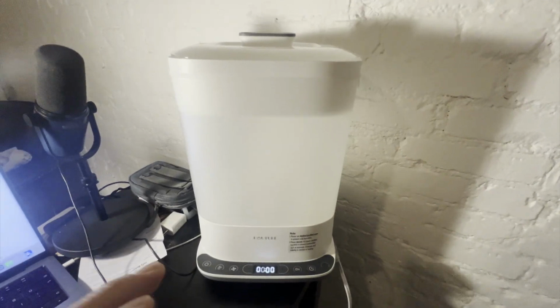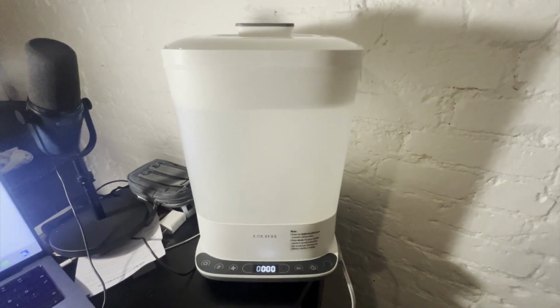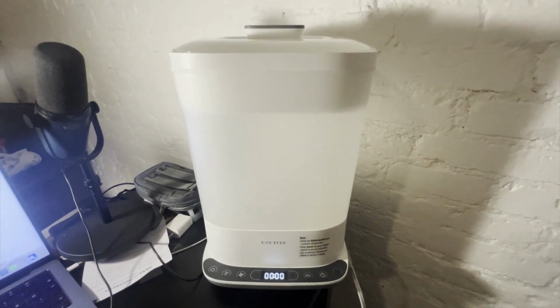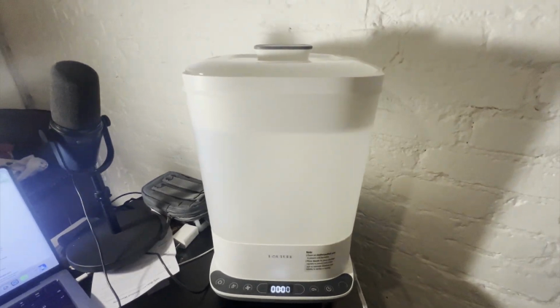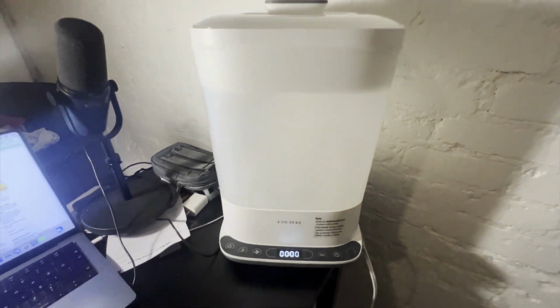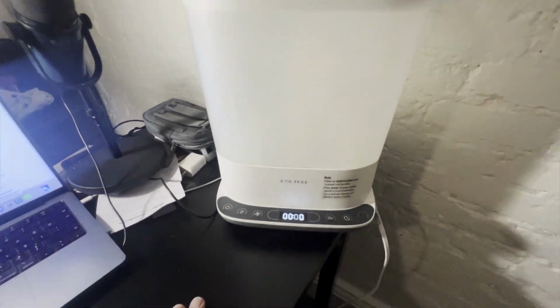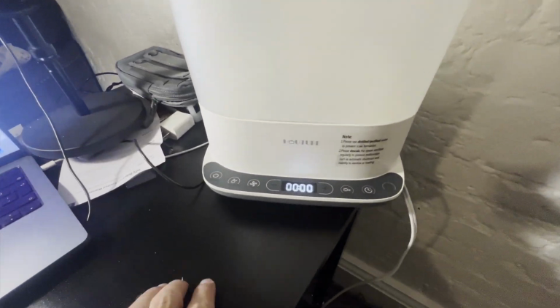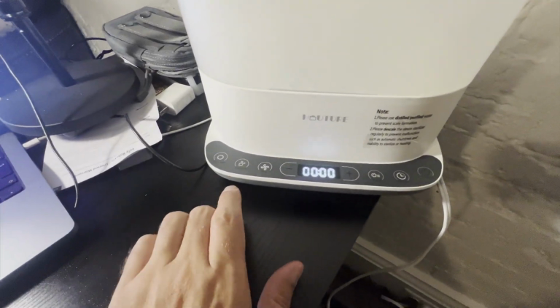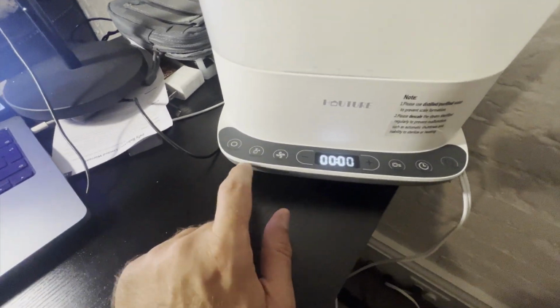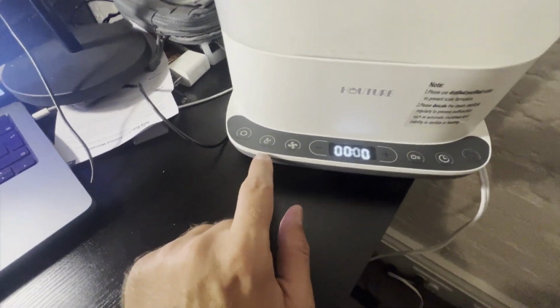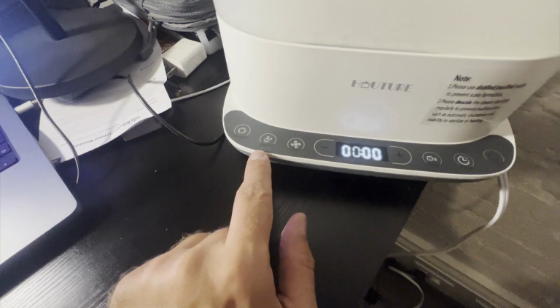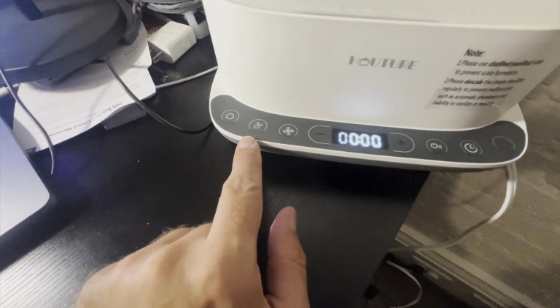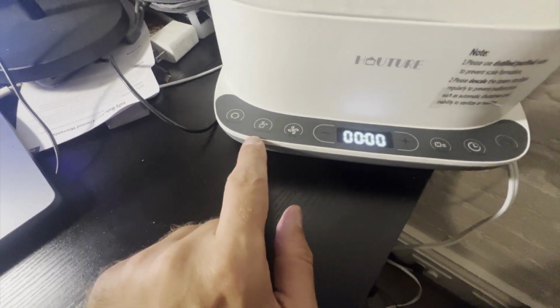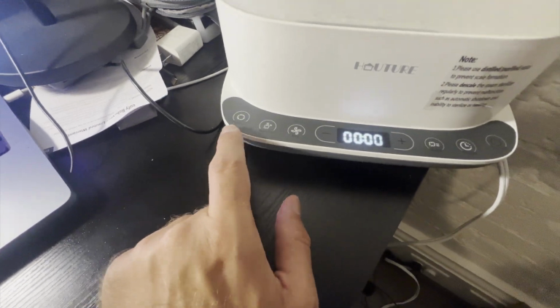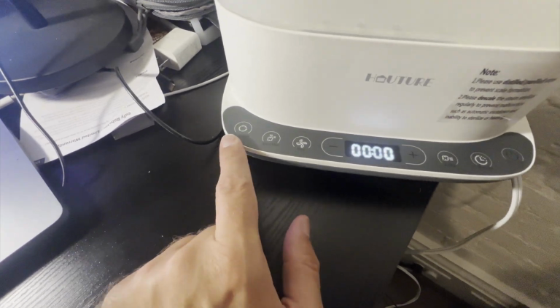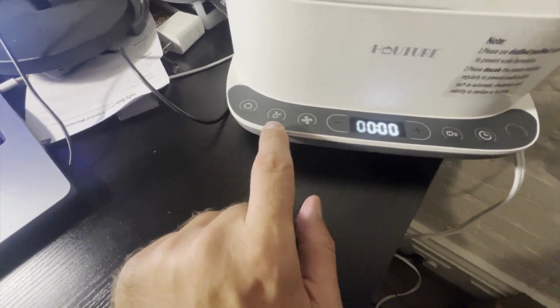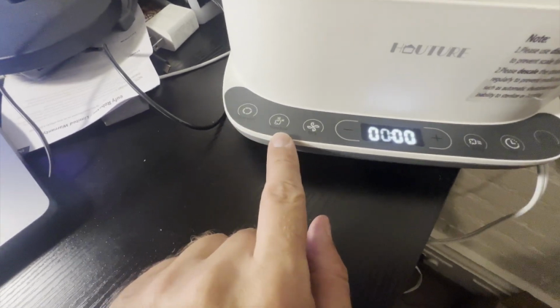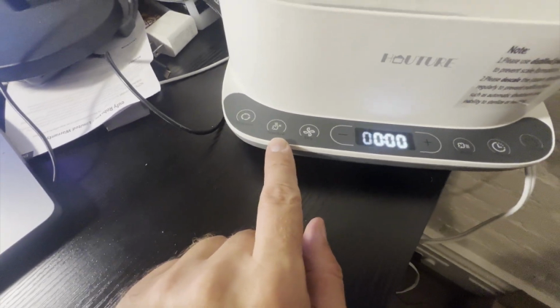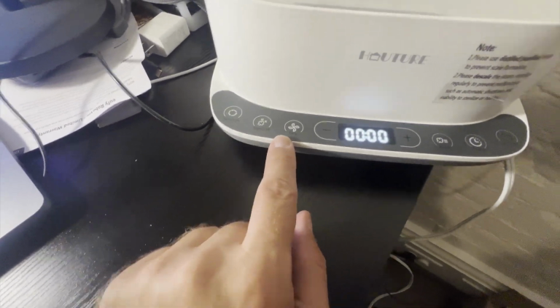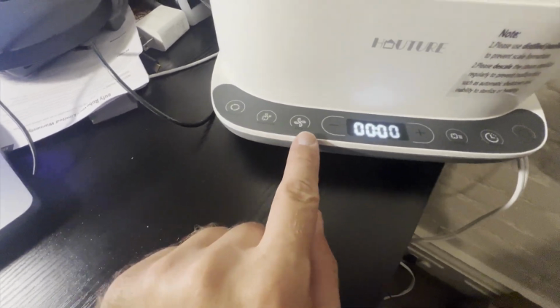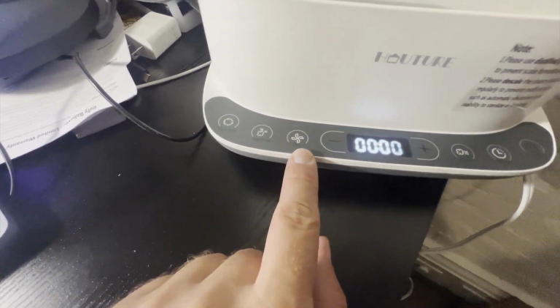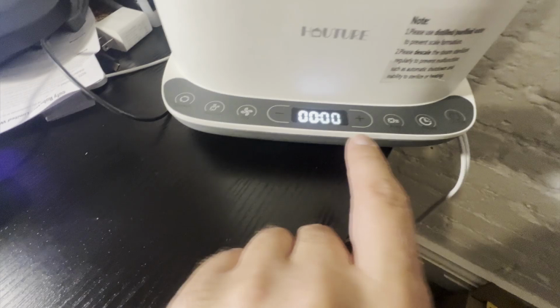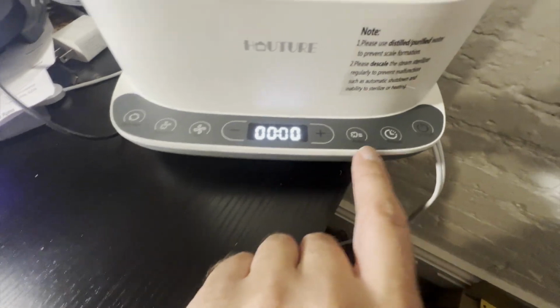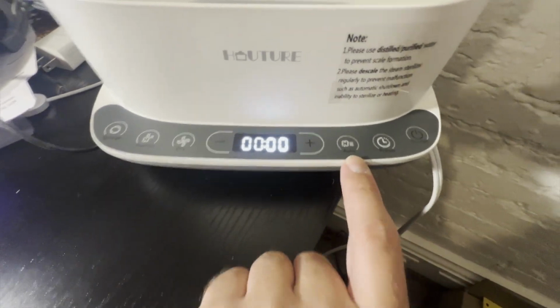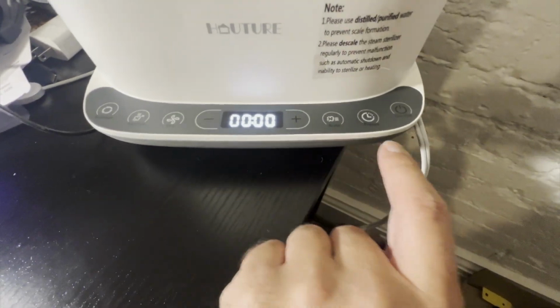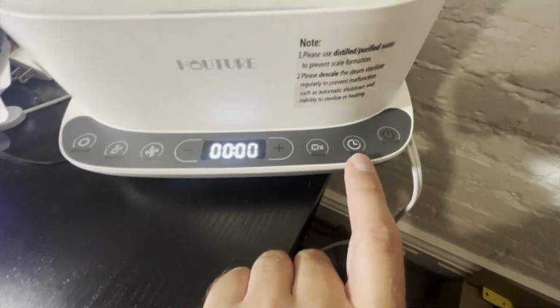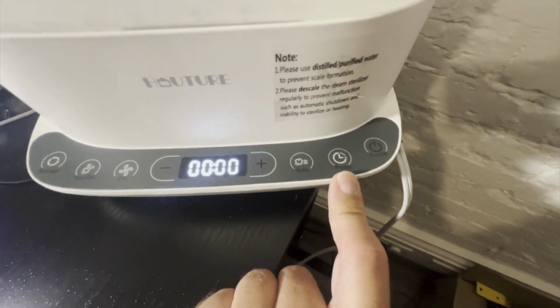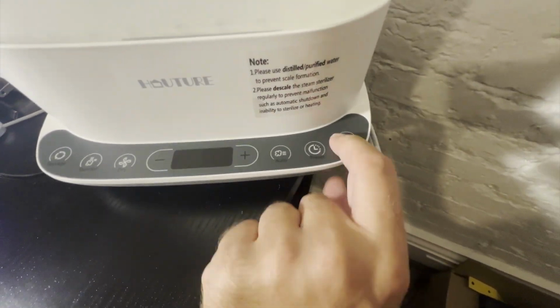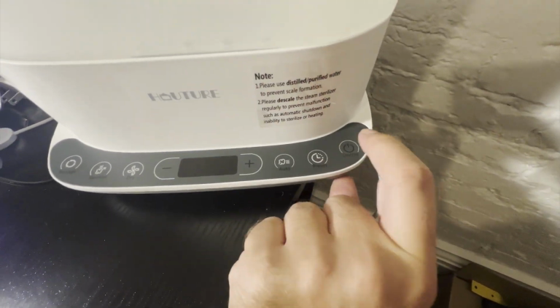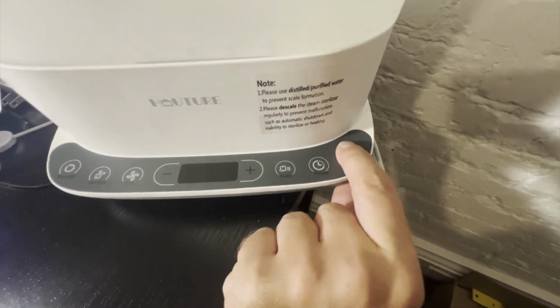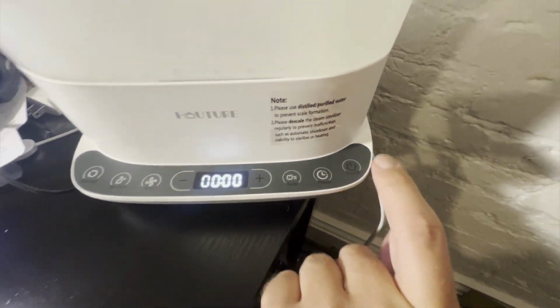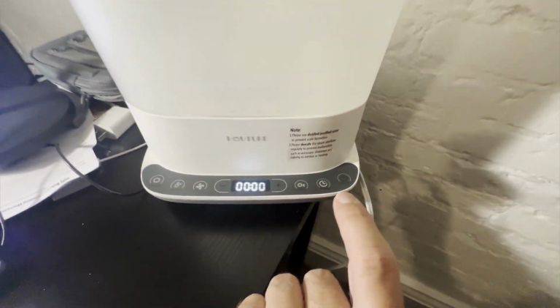So now I've got this actually plugged in so you can see it in action. Here are all the different modes on this — you've got your storage mode, your sterilize, drying, auto, and presets, and then this is your on and off button here.